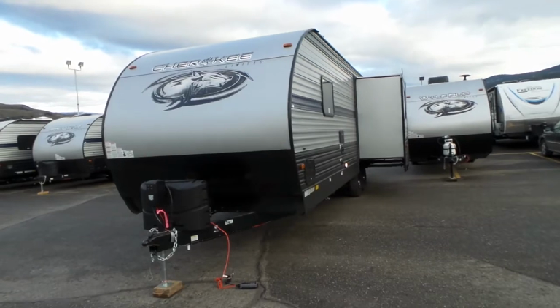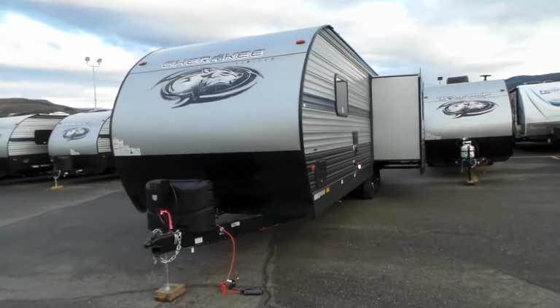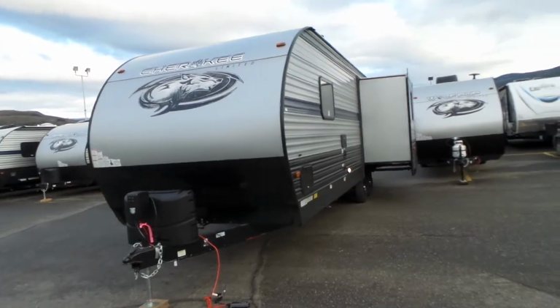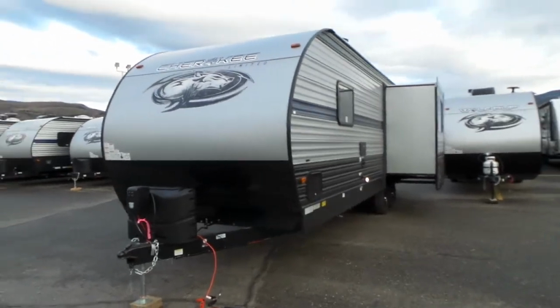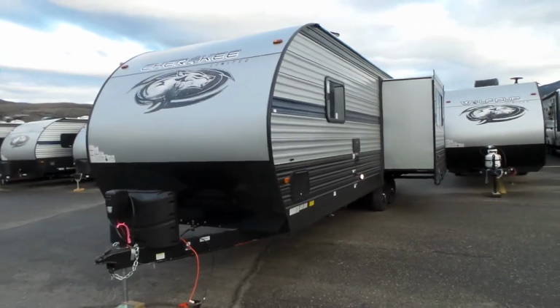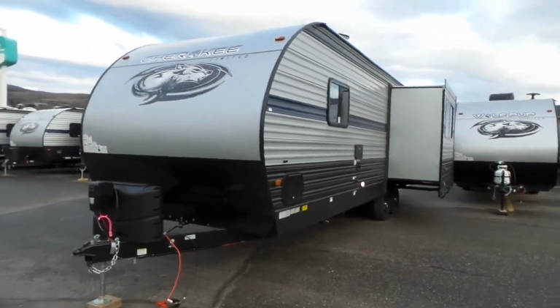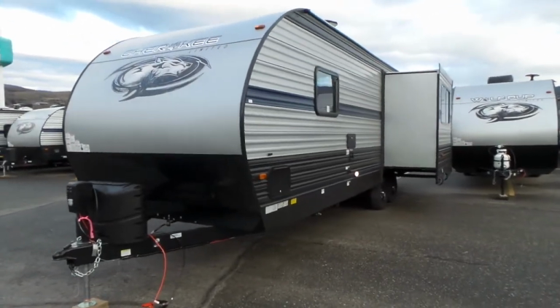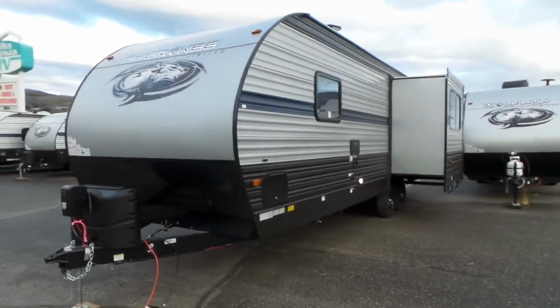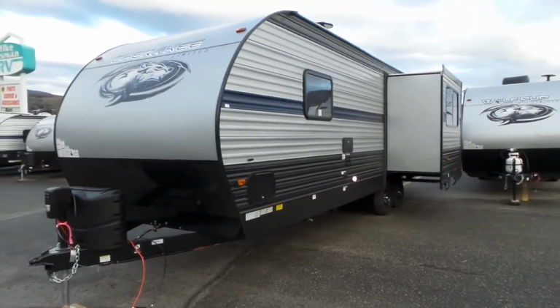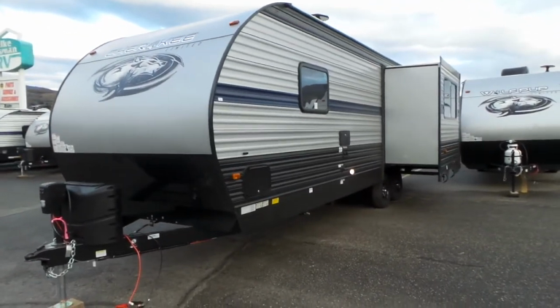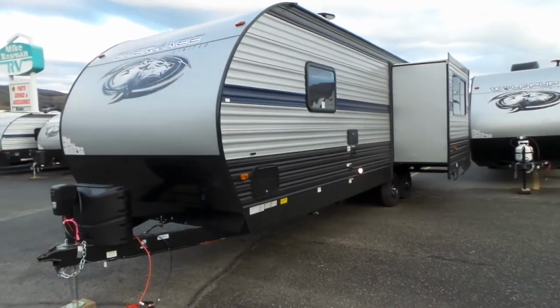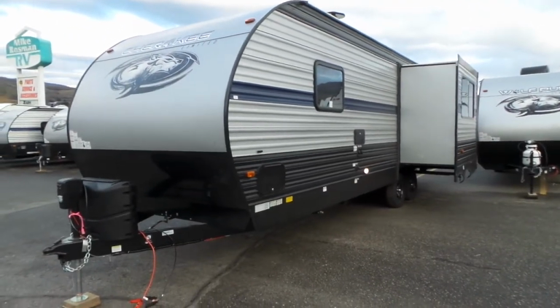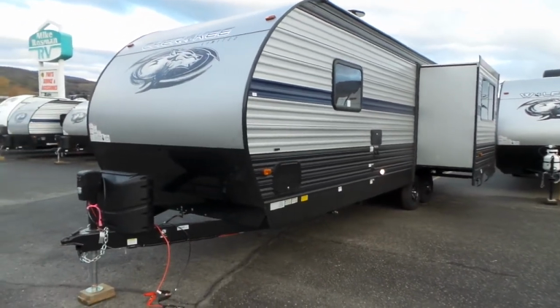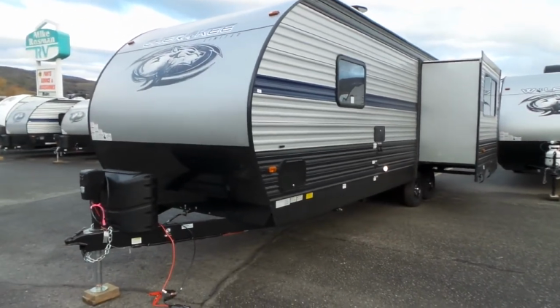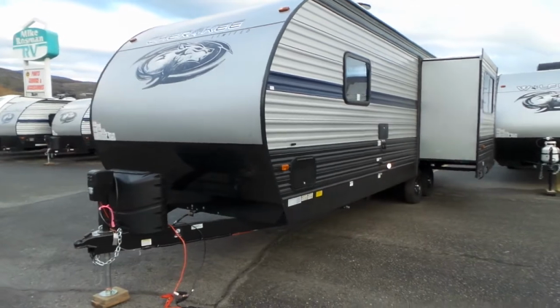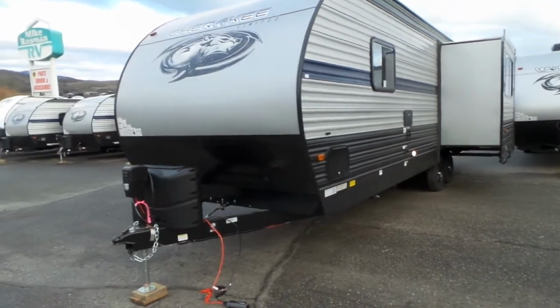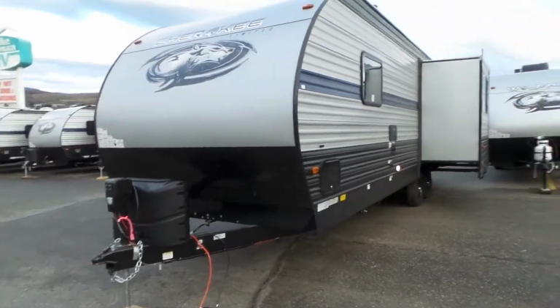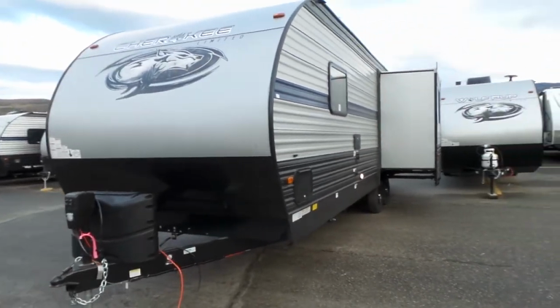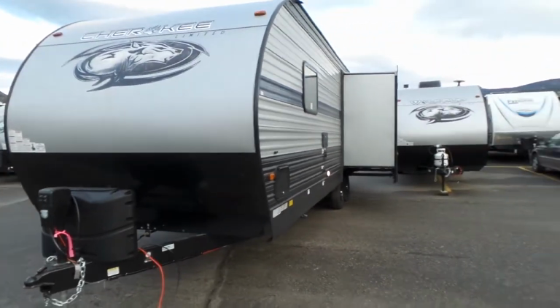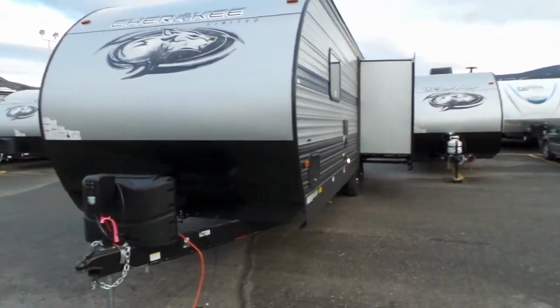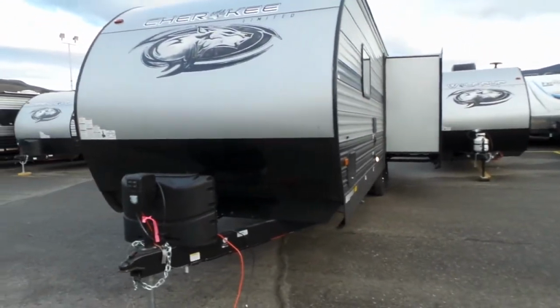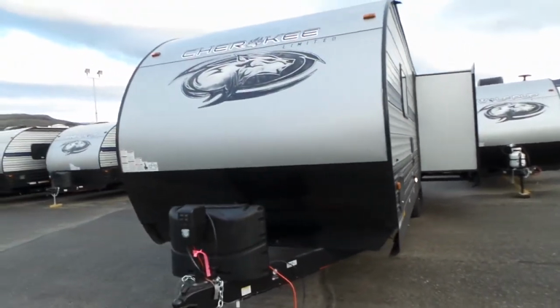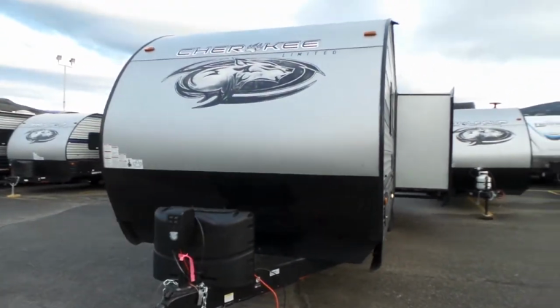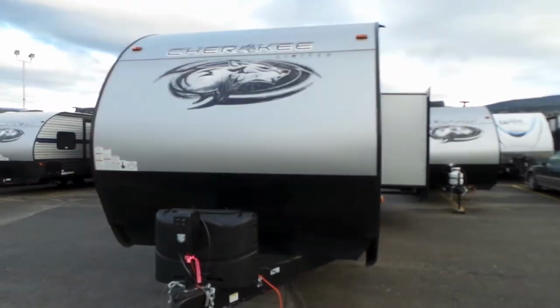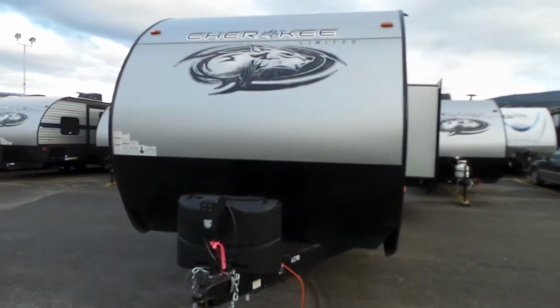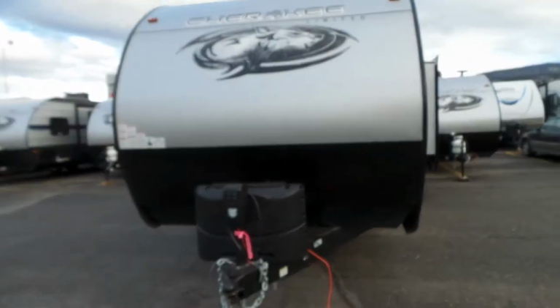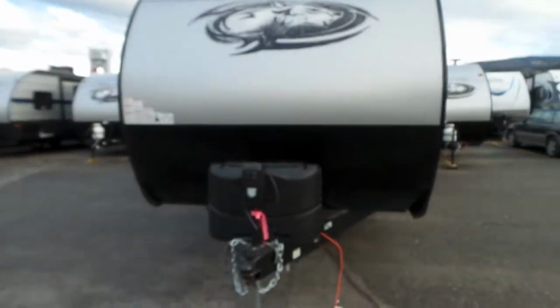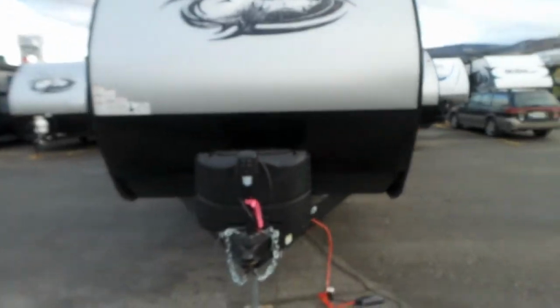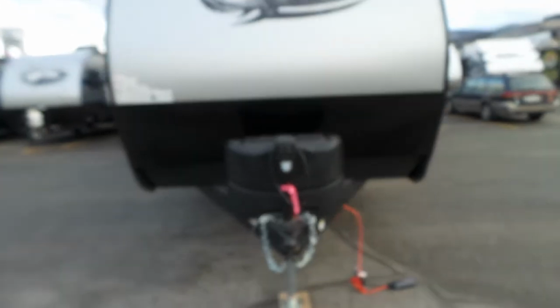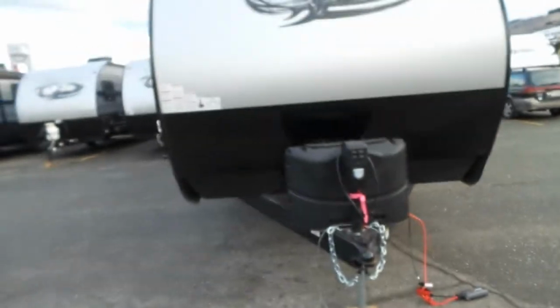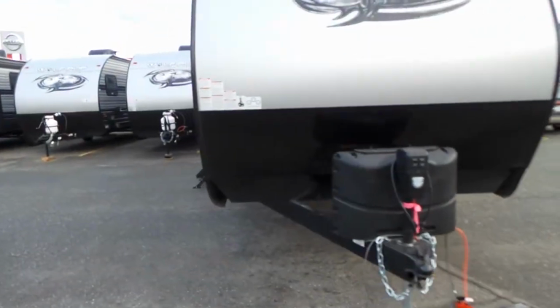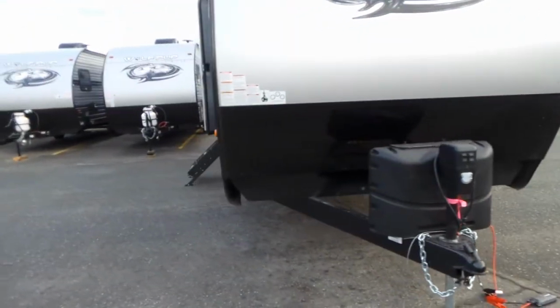Outside on the backside here you'll see the exterior shower, your hookups, and your compartment luggage door from your pass-through storage as well as your slide. The unit has a king antenna on top, two 20-pound propane tanks, and your power tongue jack.